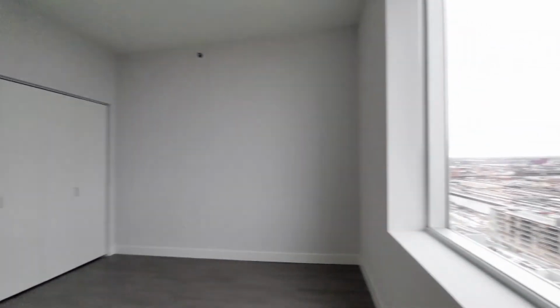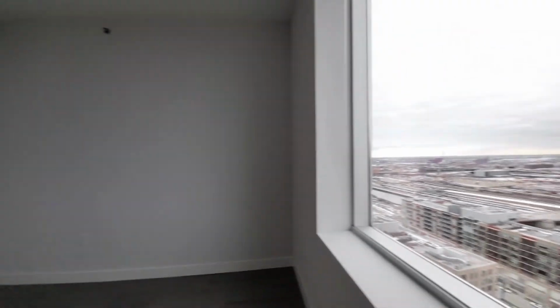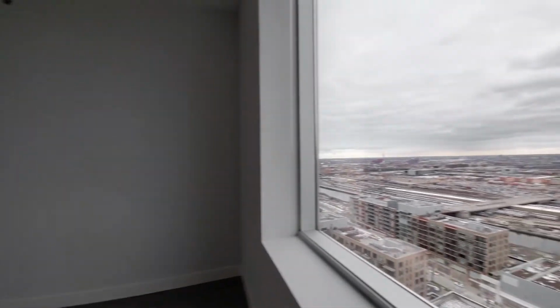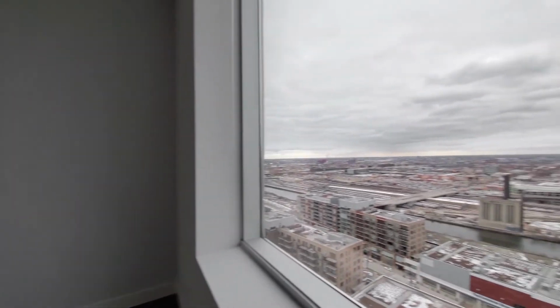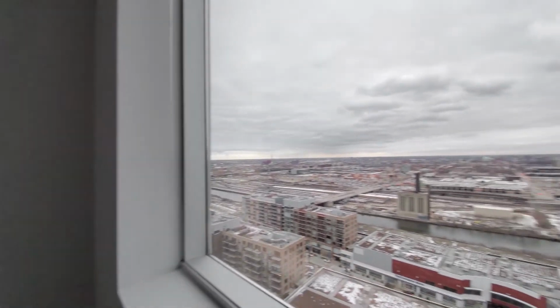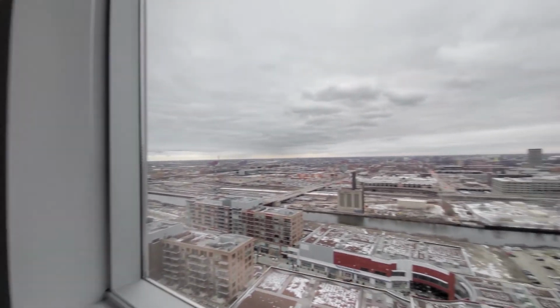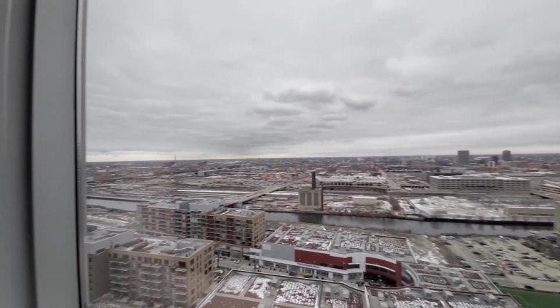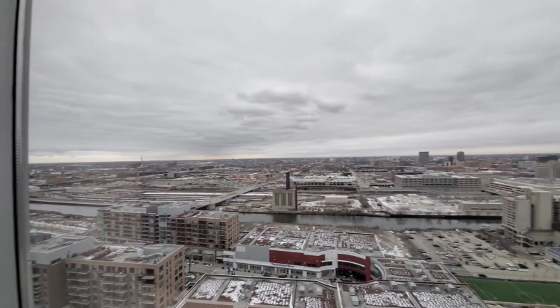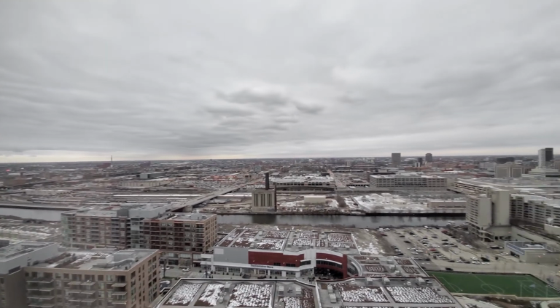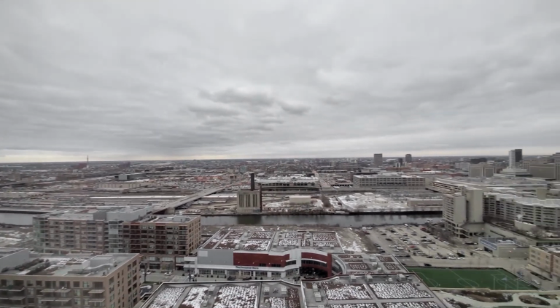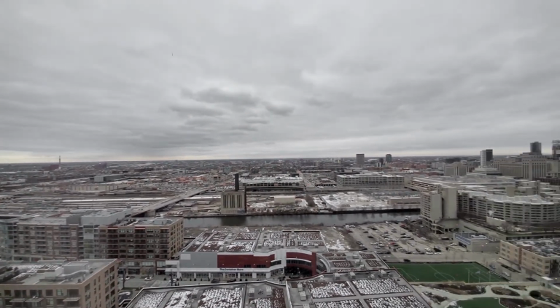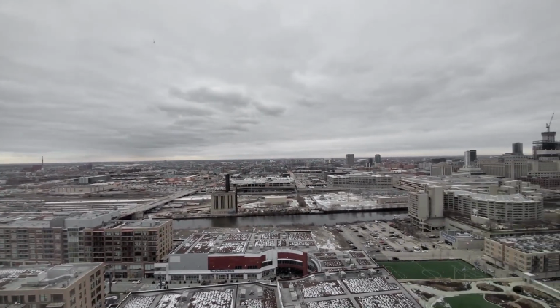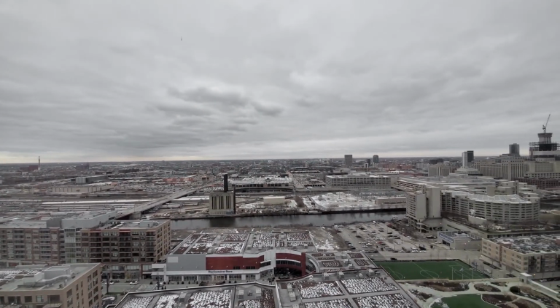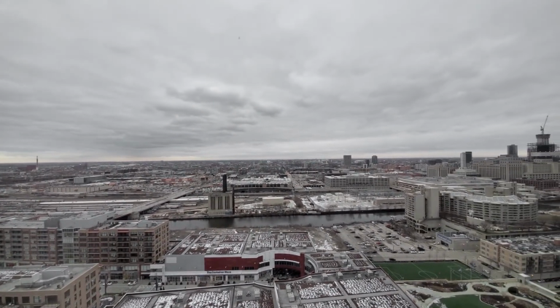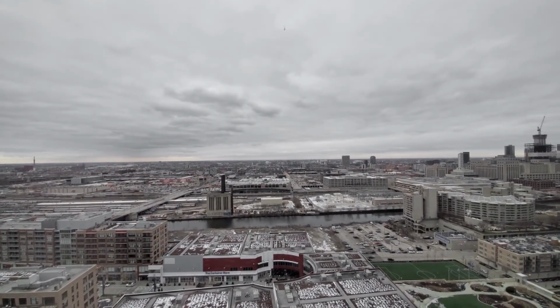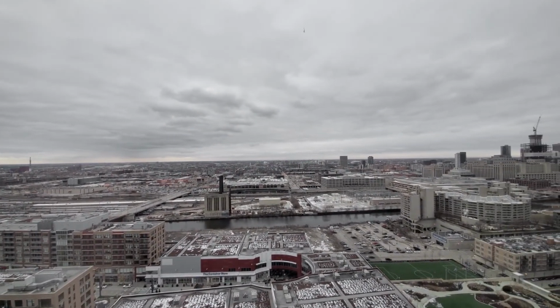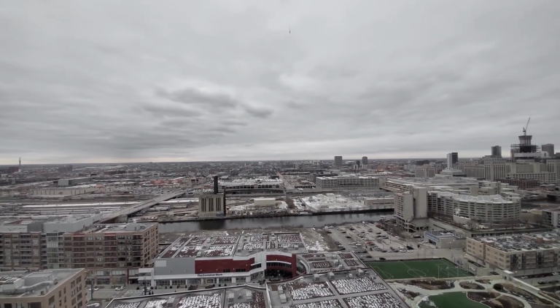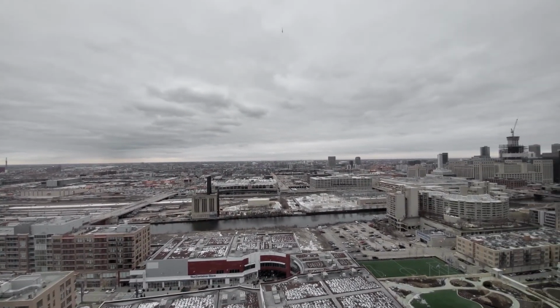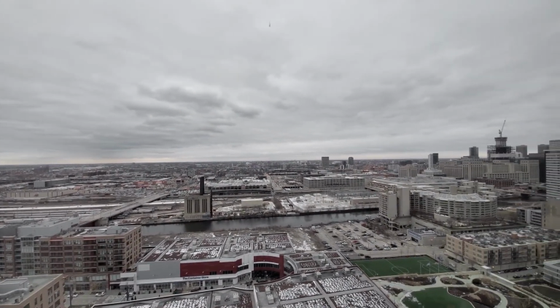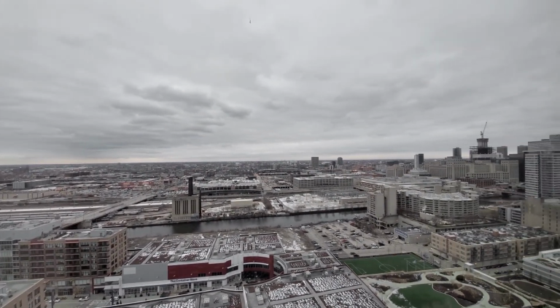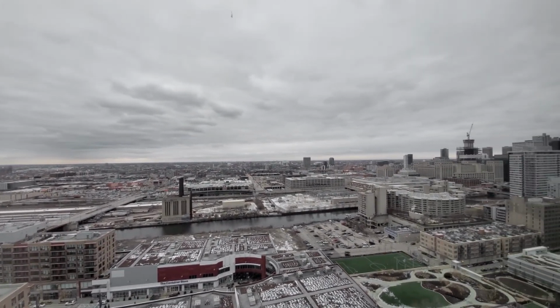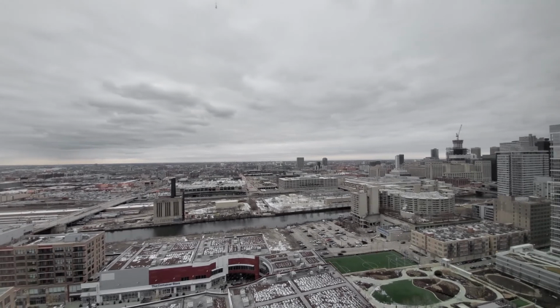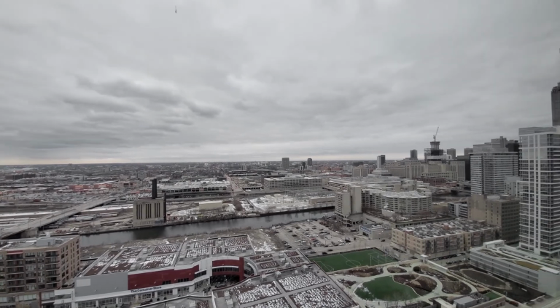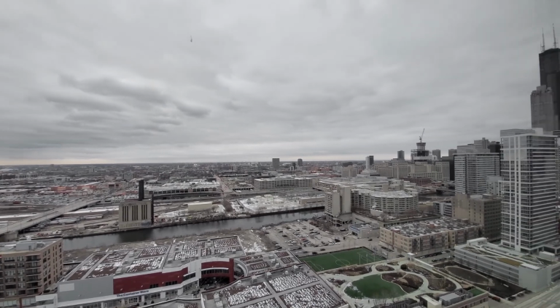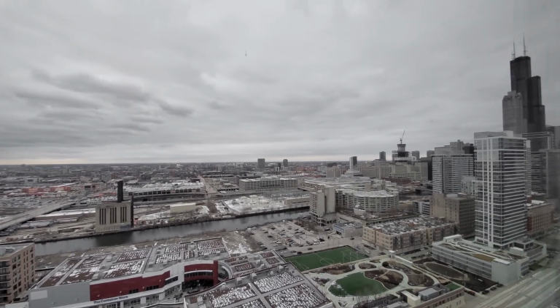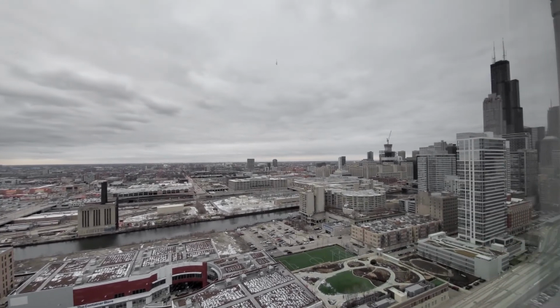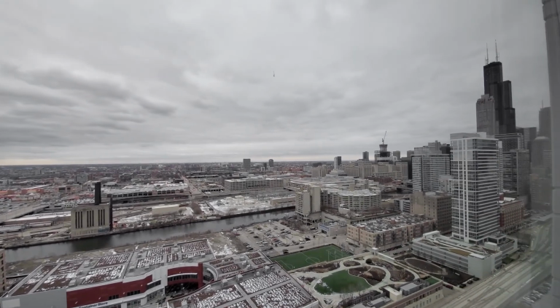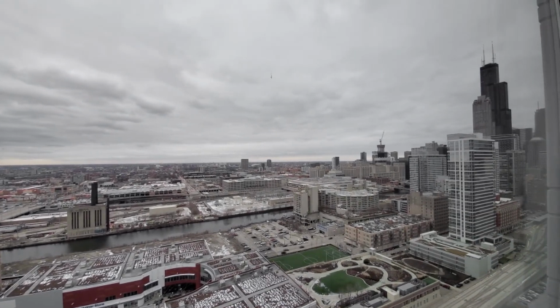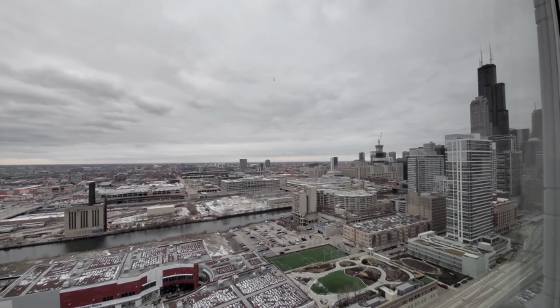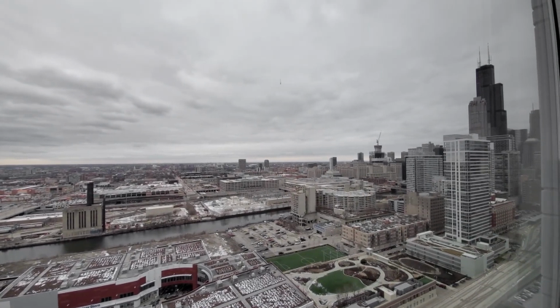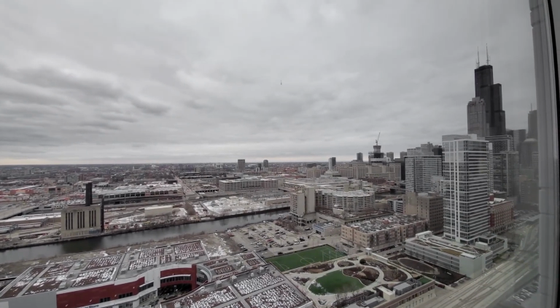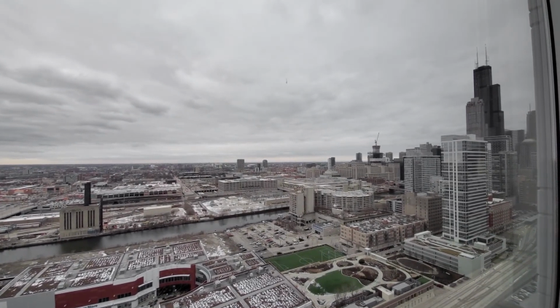Your view is out to the west, over the river, over the nearby shops and theaters at the Roosevelt Collection, and northwest where the Willis Tower.